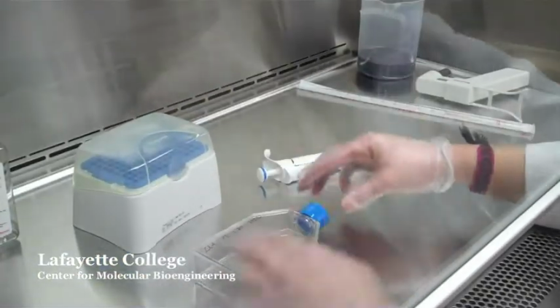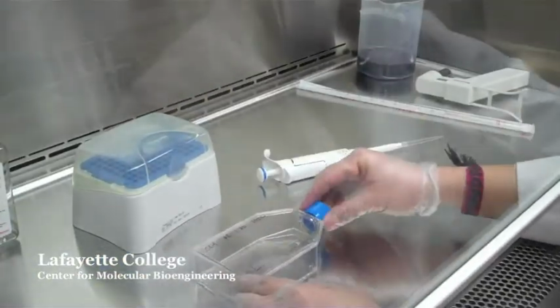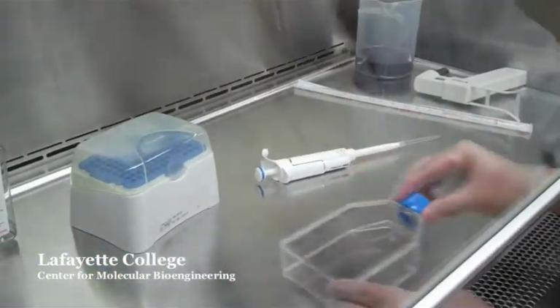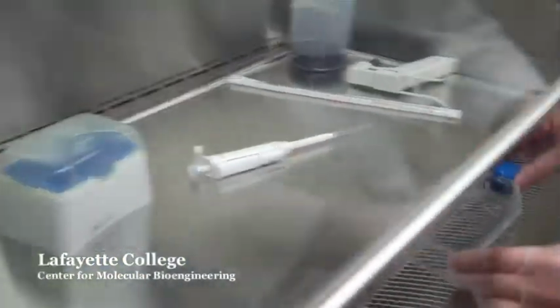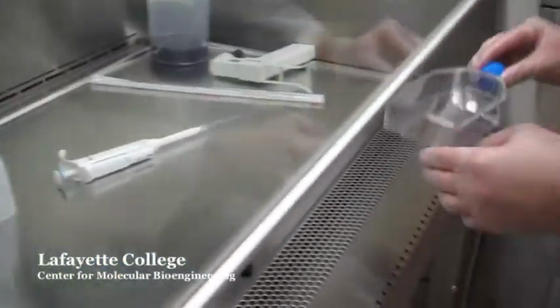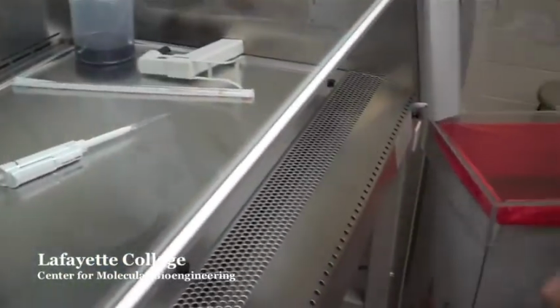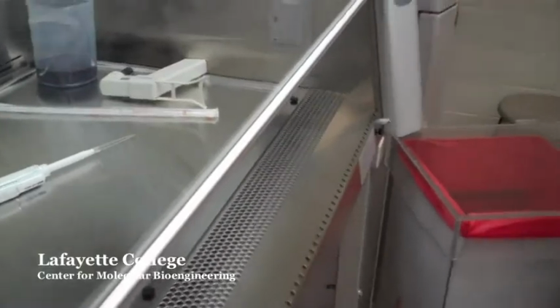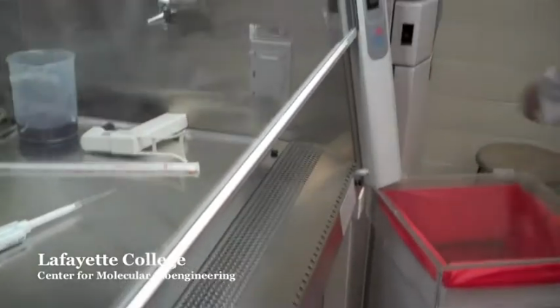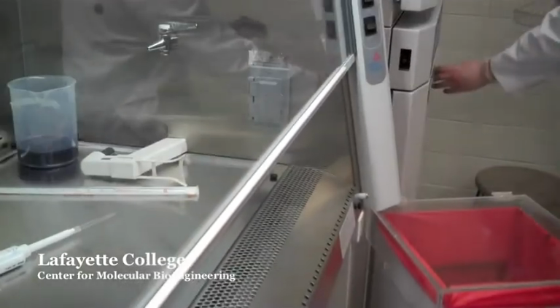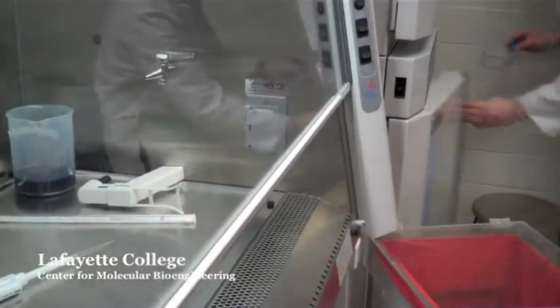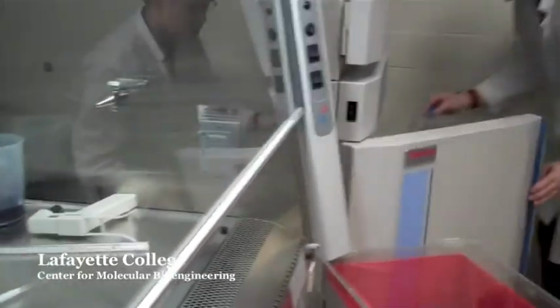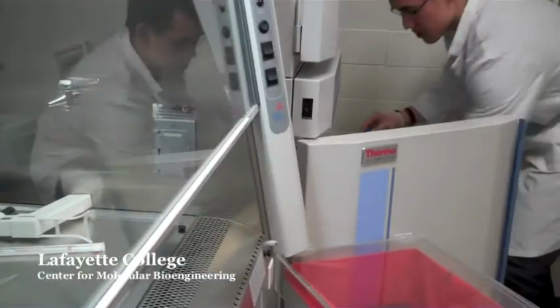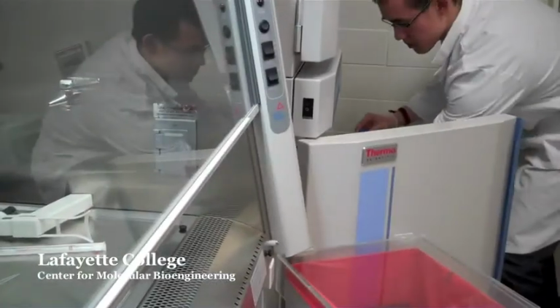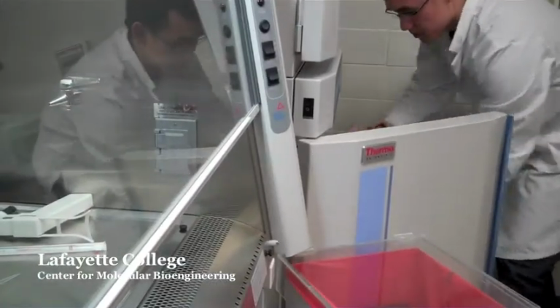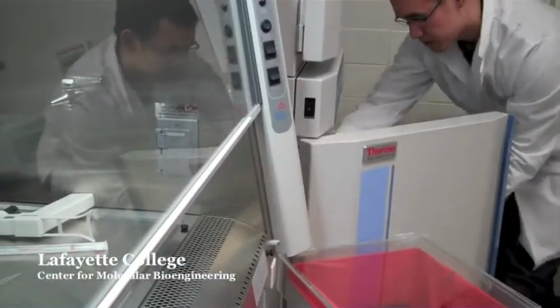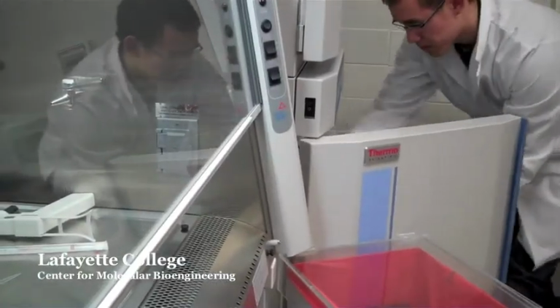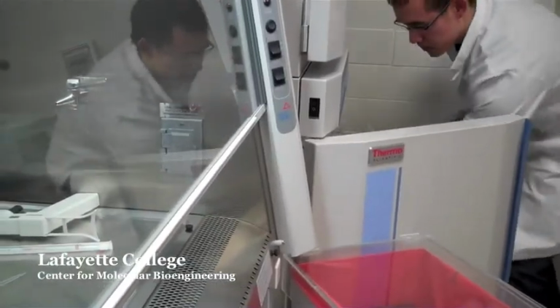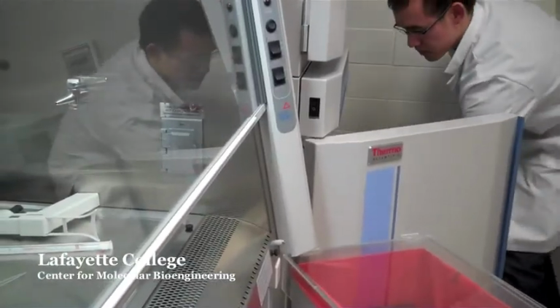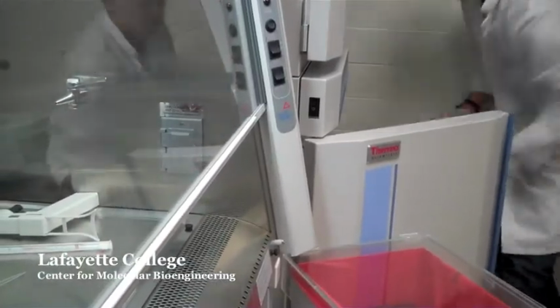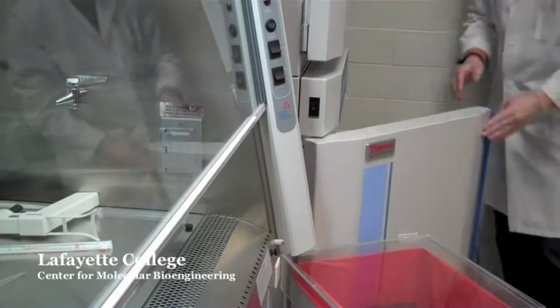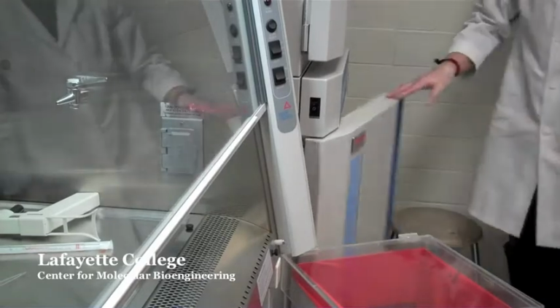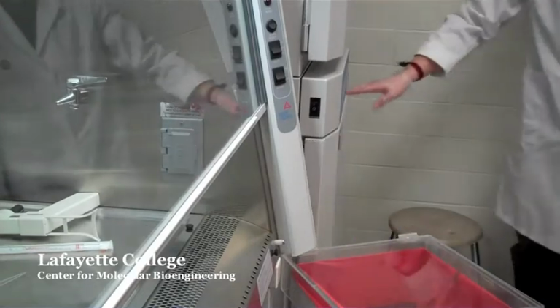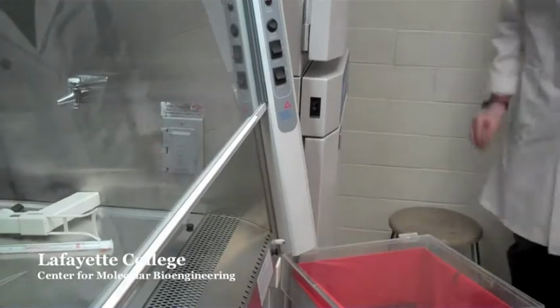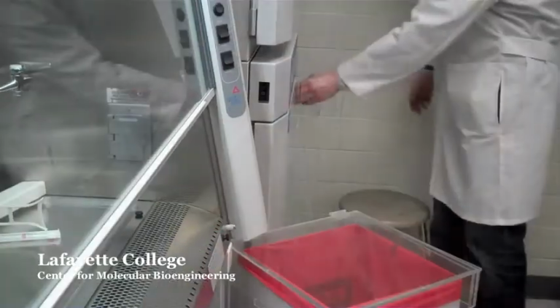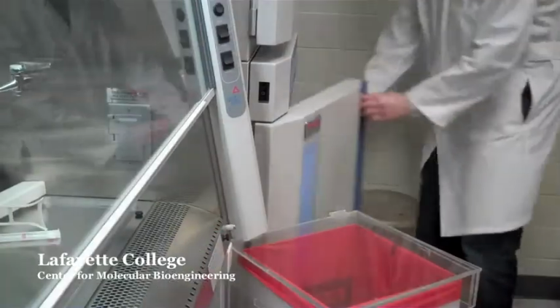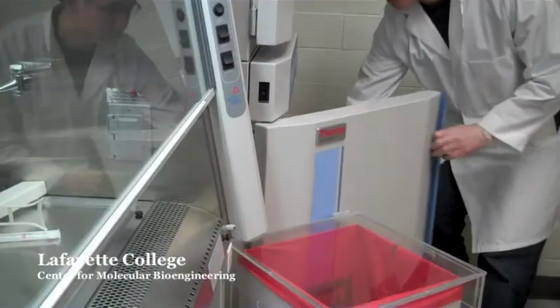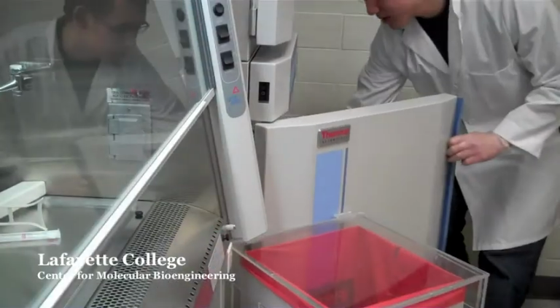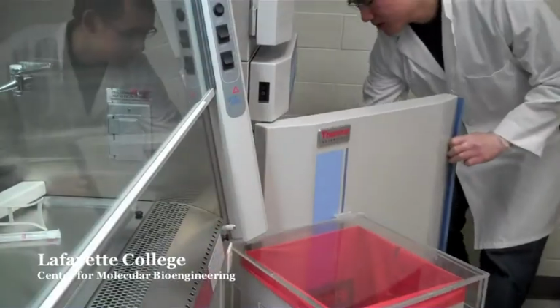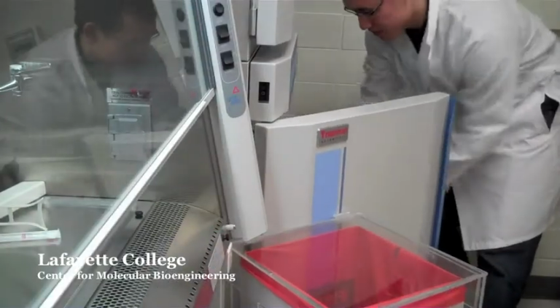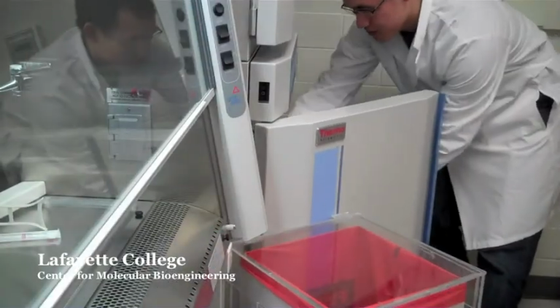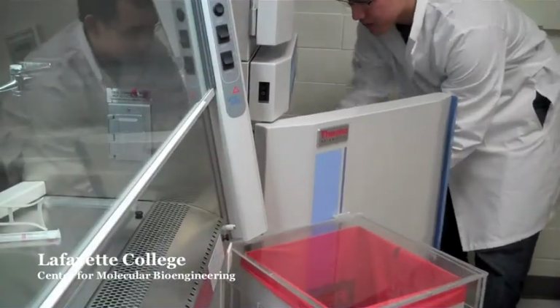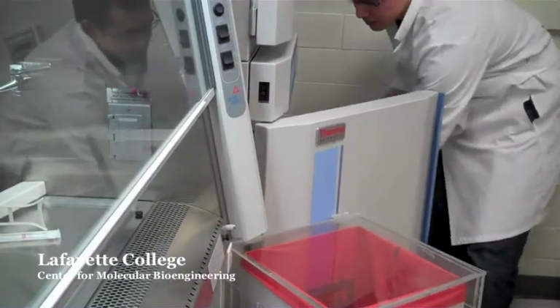Now place the flask inside the incubator for 5 minutes. After 5 minutes, take out the flask.